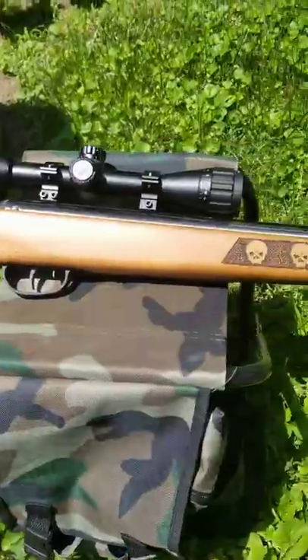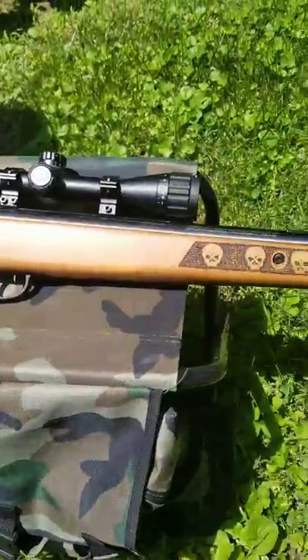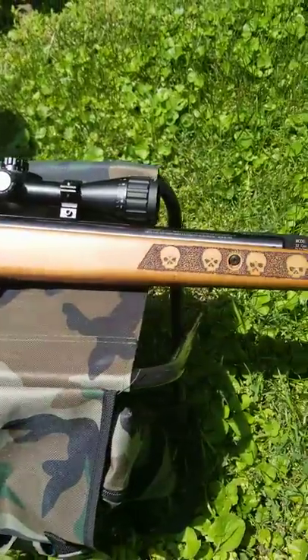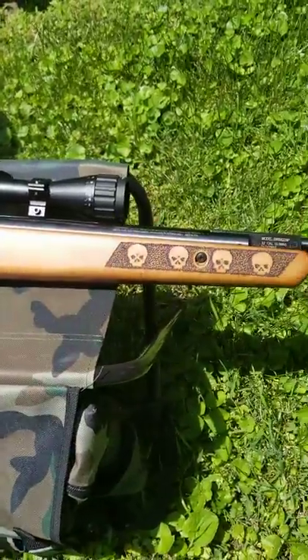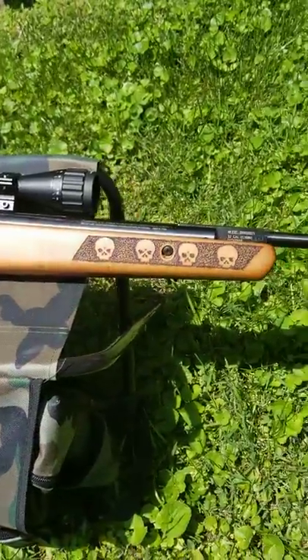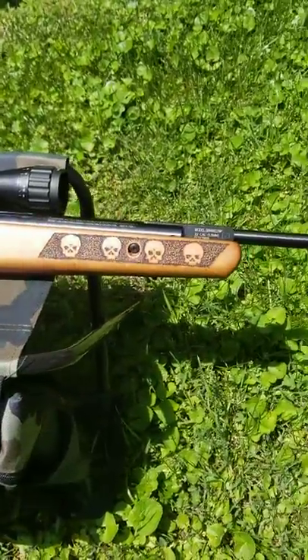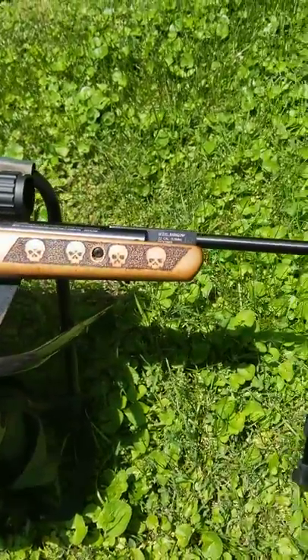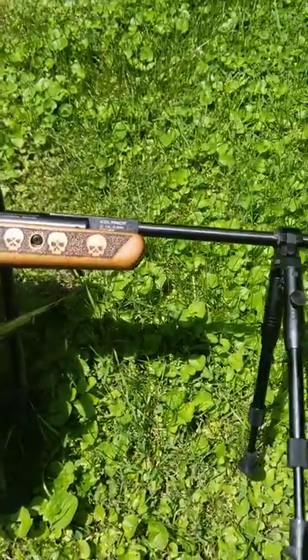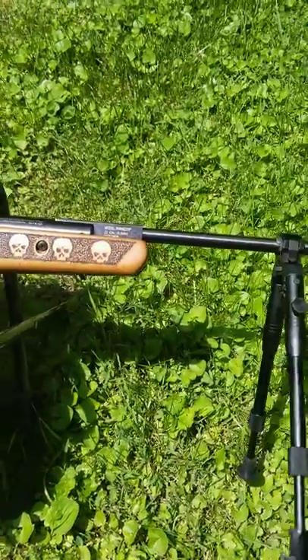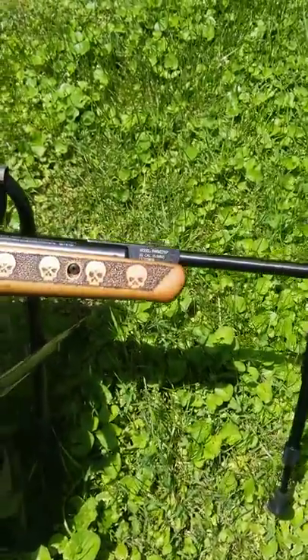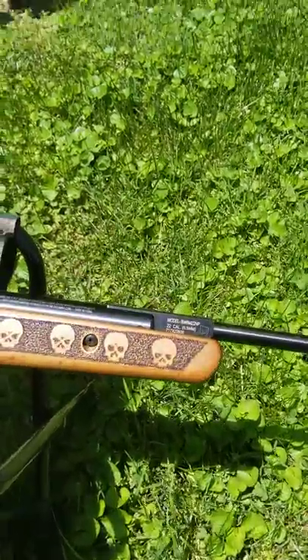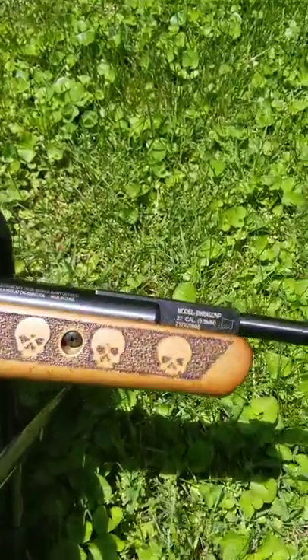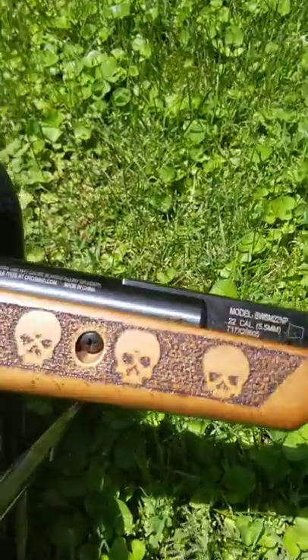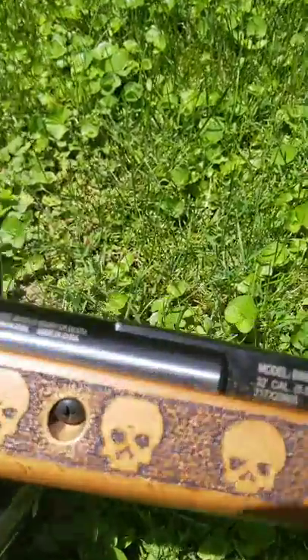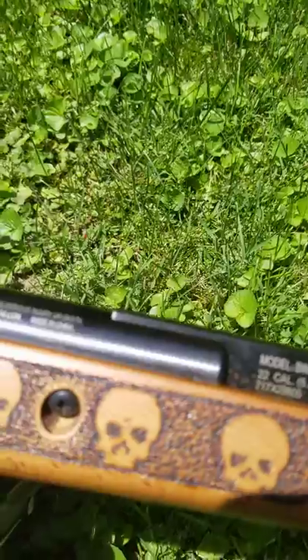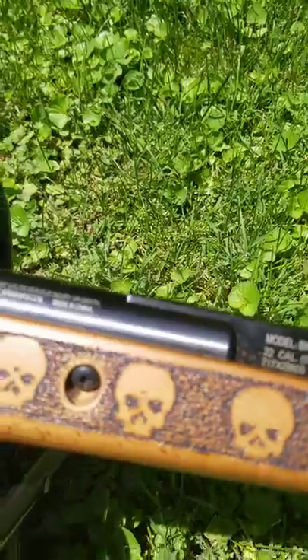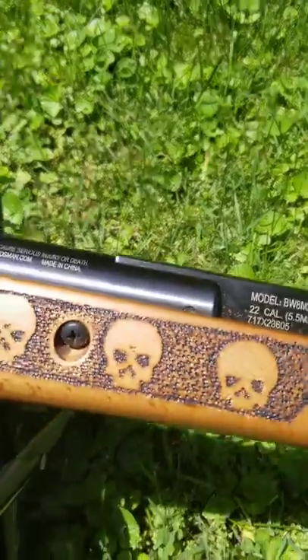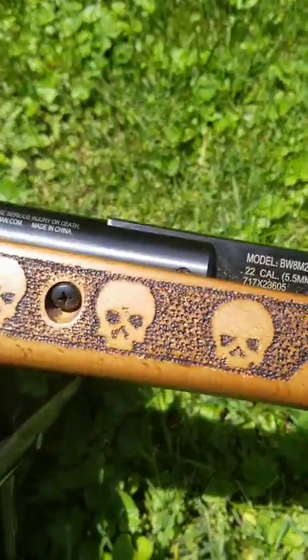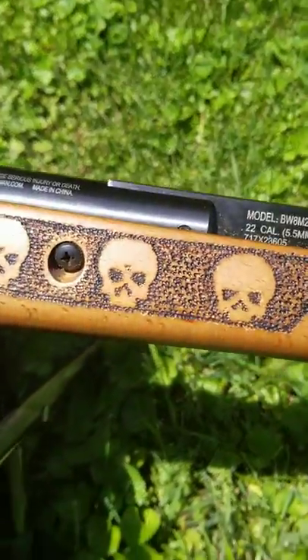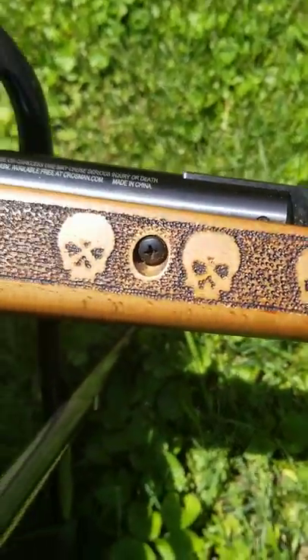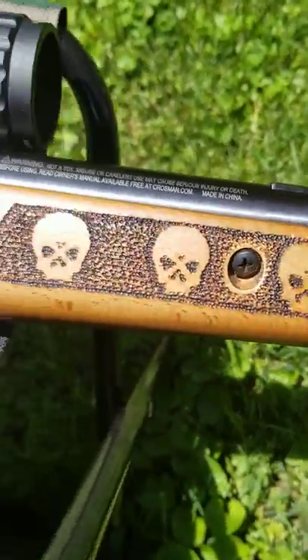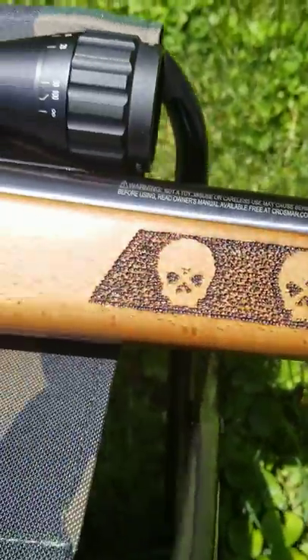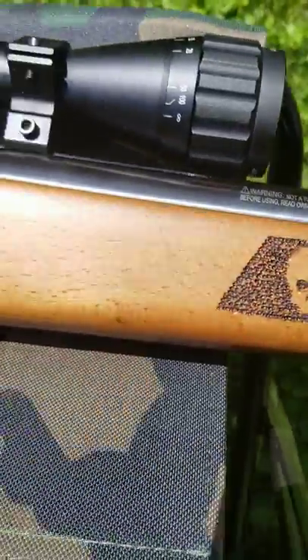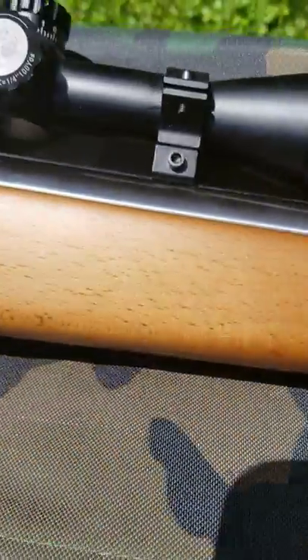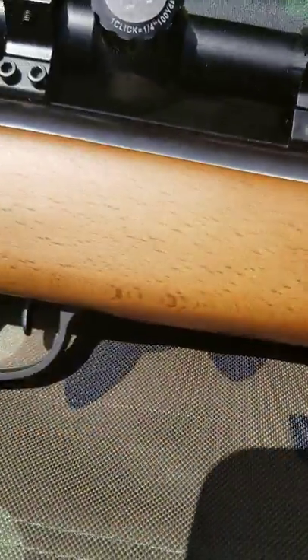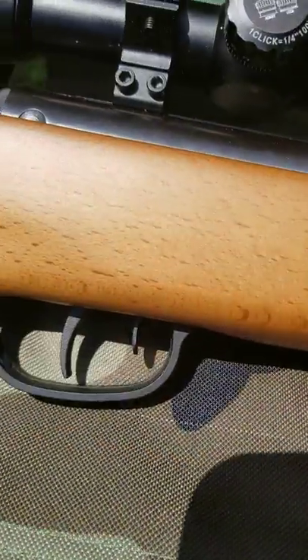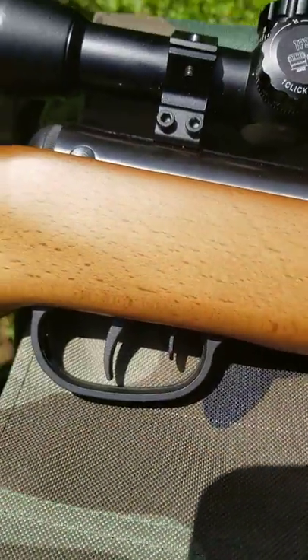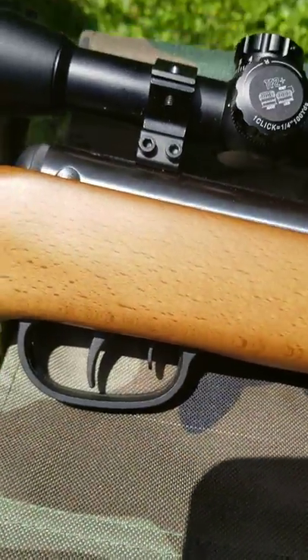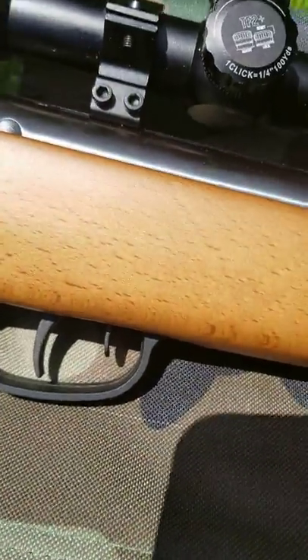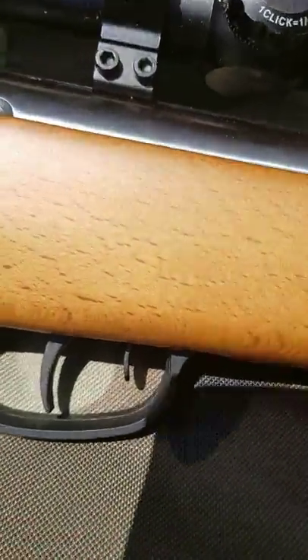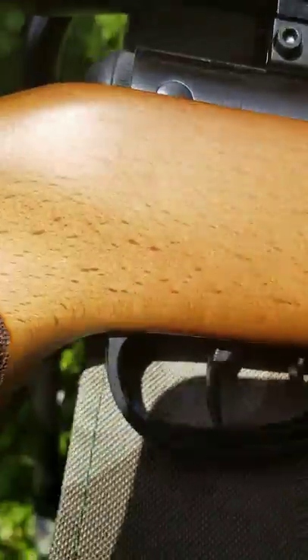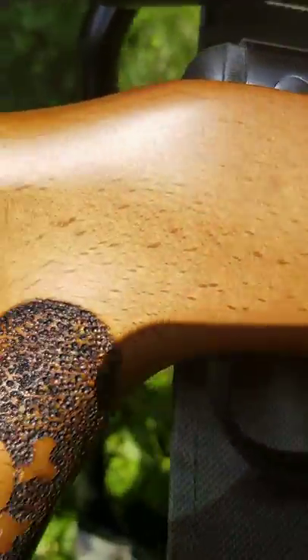That's the side that you've already seen half finished. I got all the stippling done and darkened in, all nice and heavy.